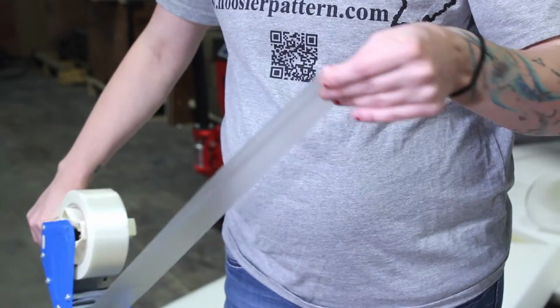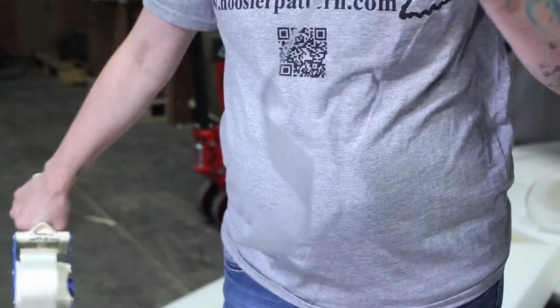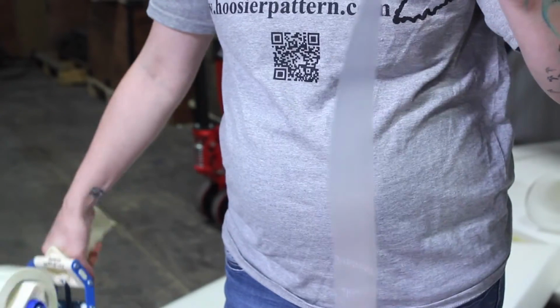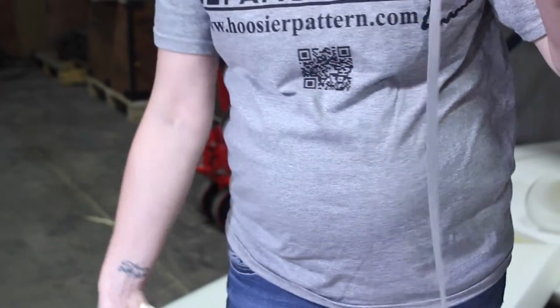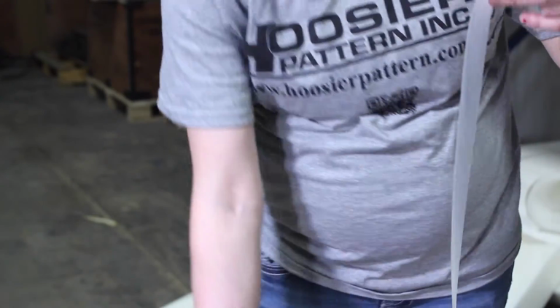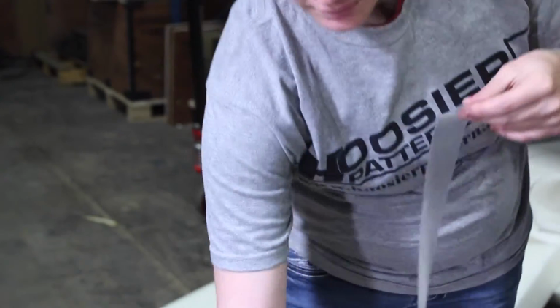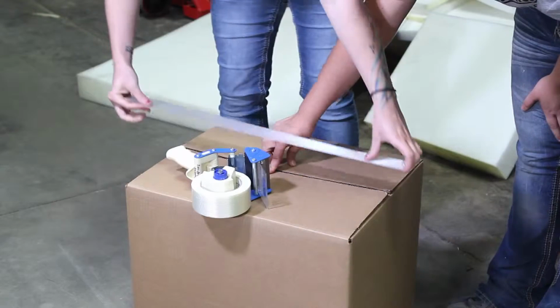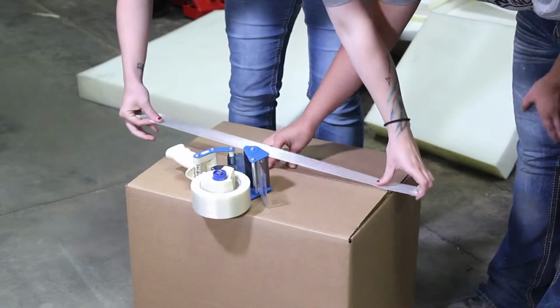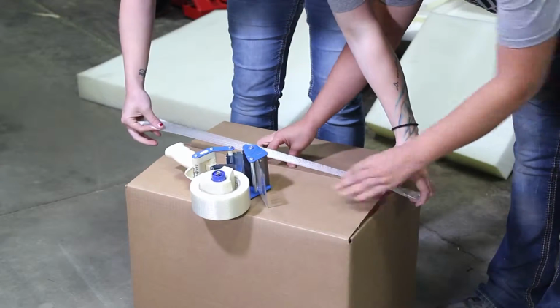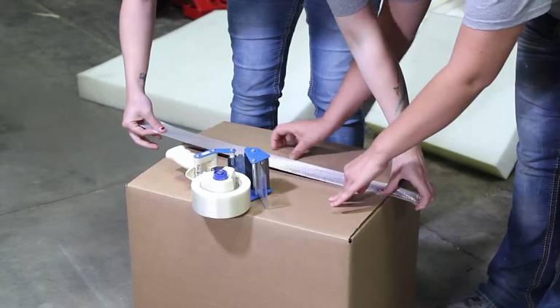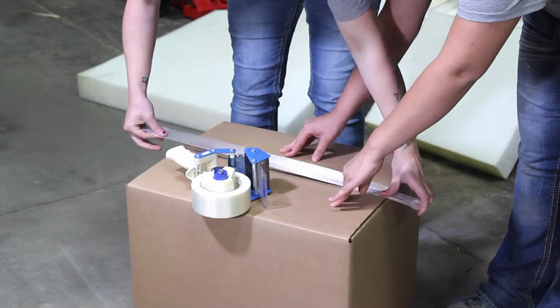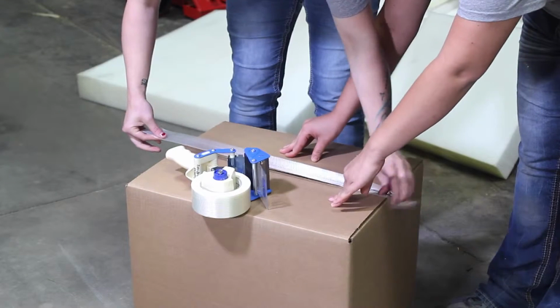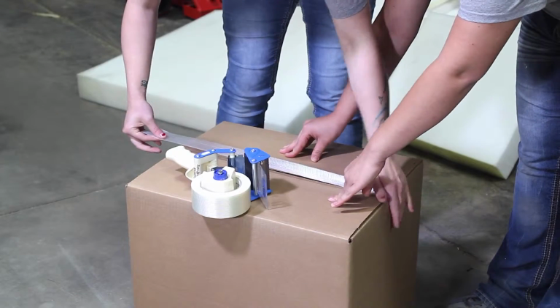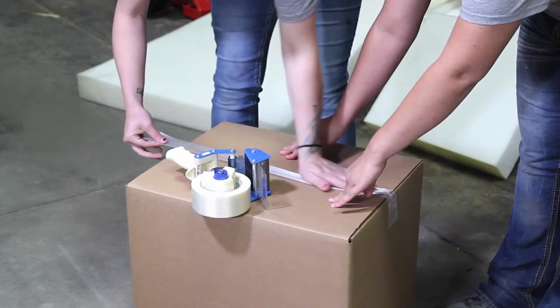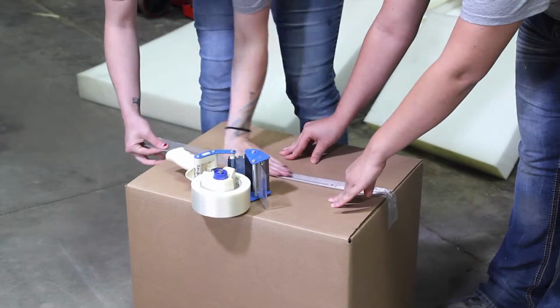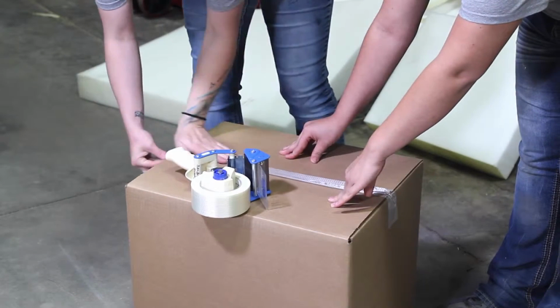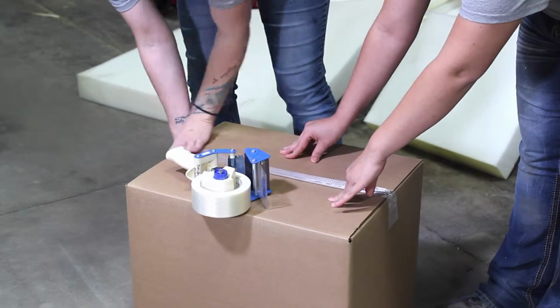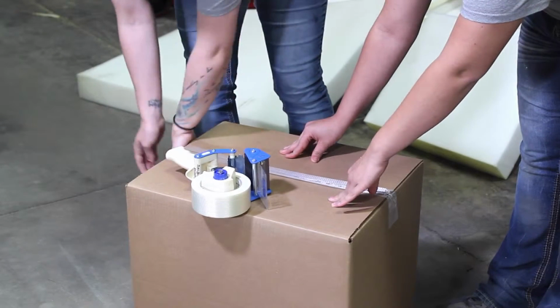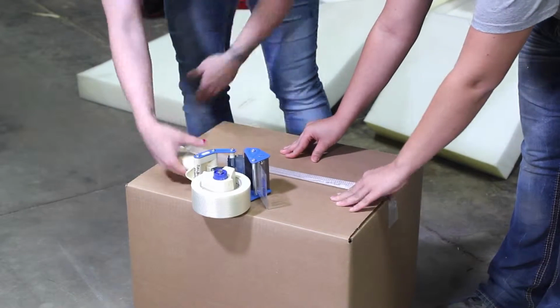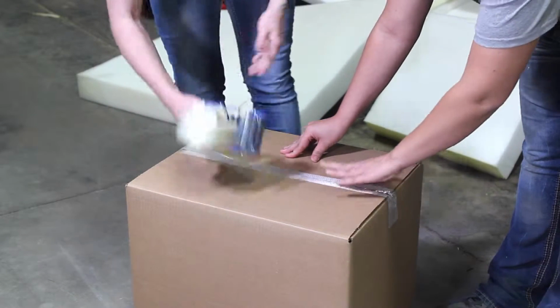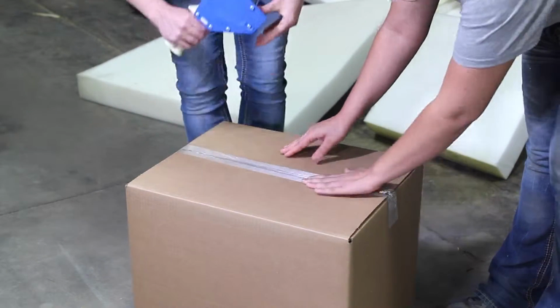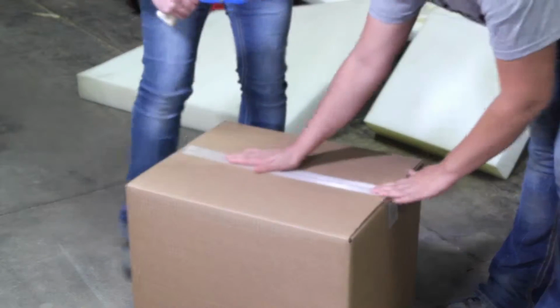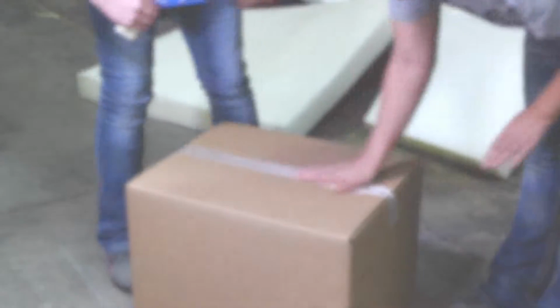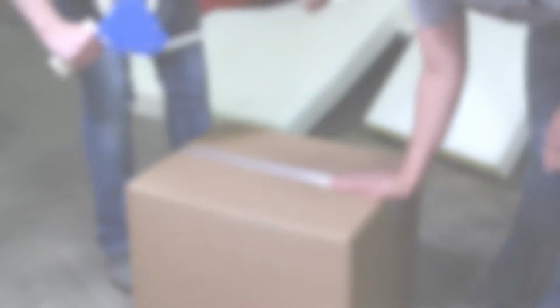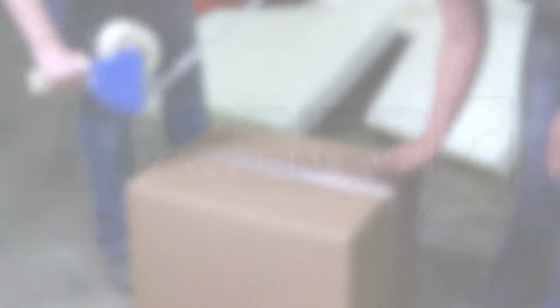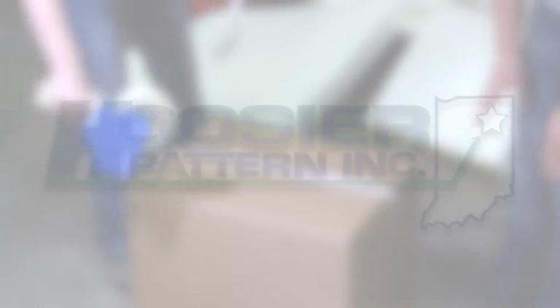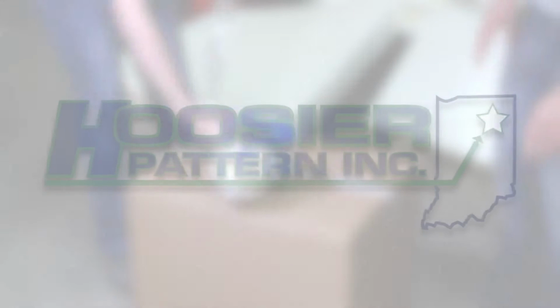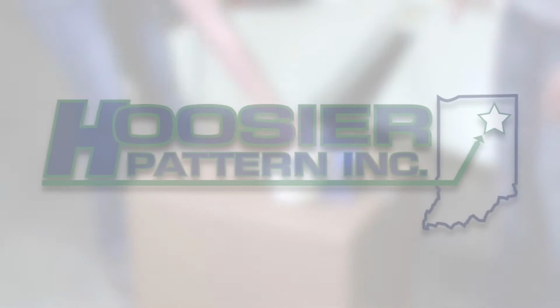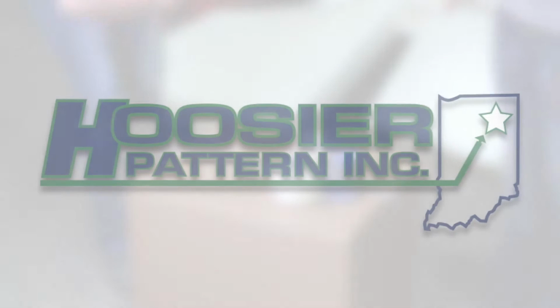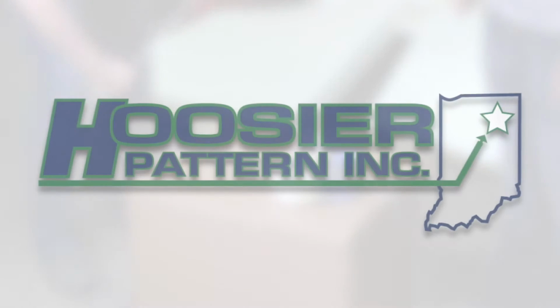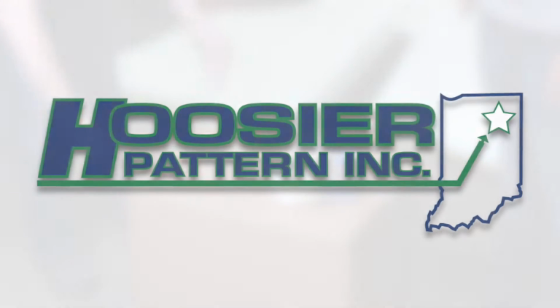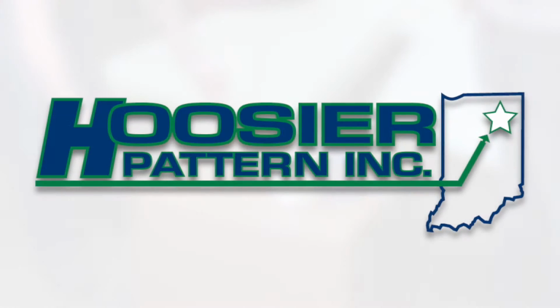3D printed sand is perfect for low volume productions as well as rapid prototyping. We encourage you to contact us today to see what our 3D sand printer can do for your next project.